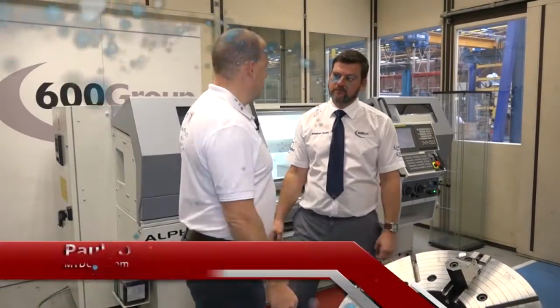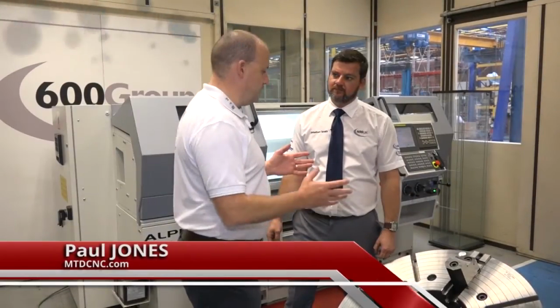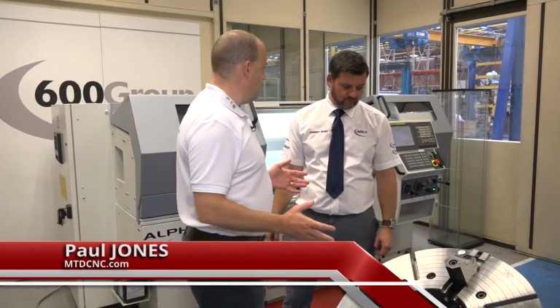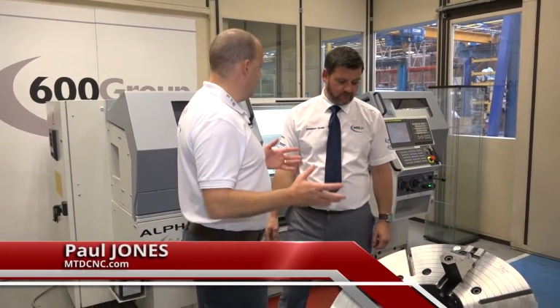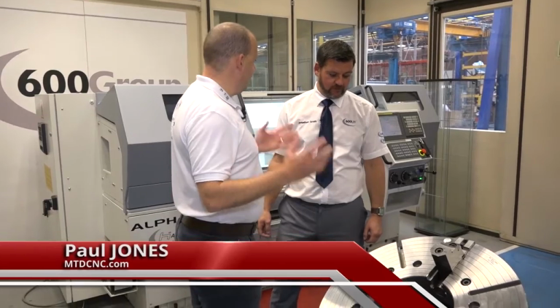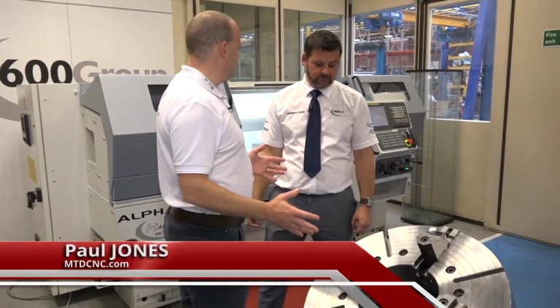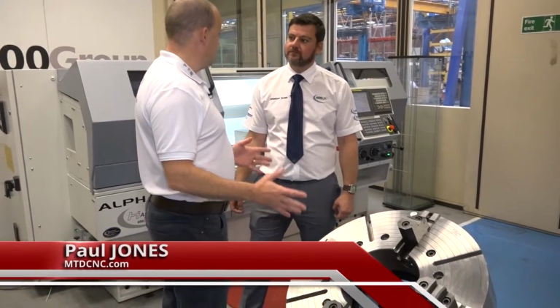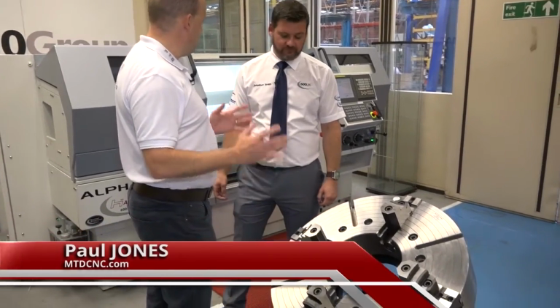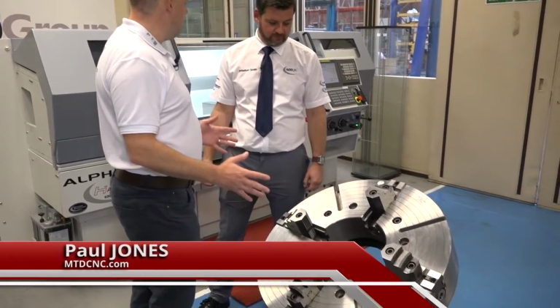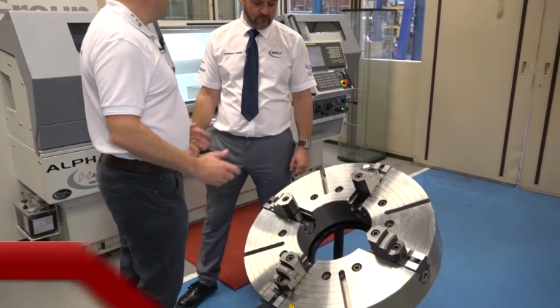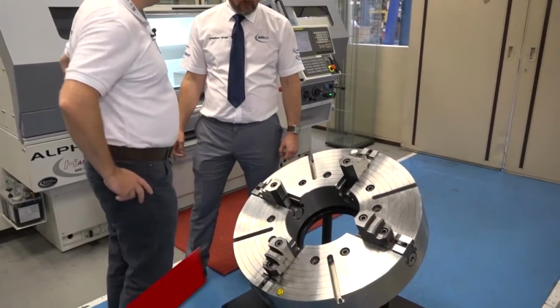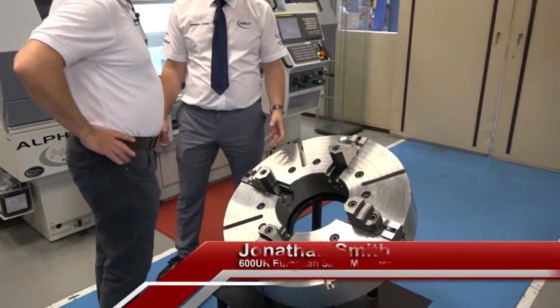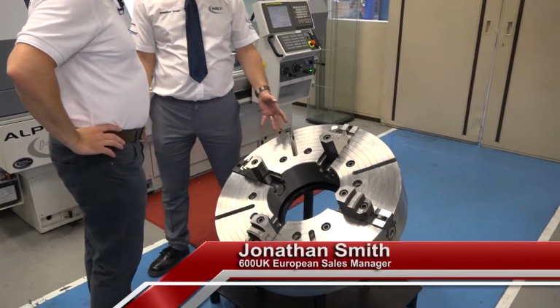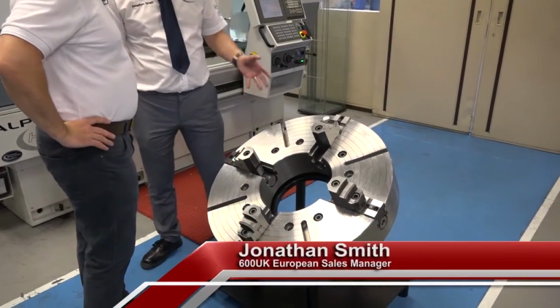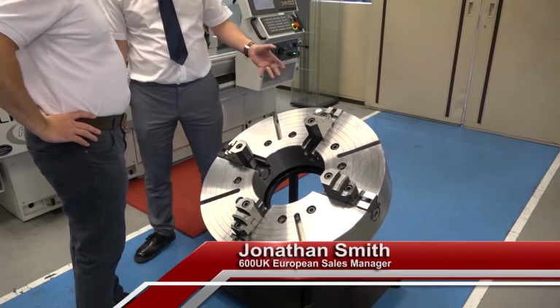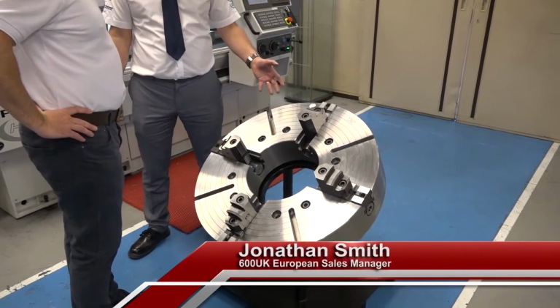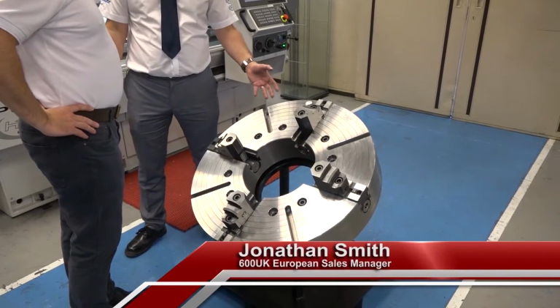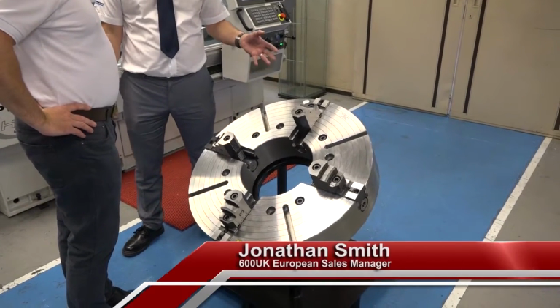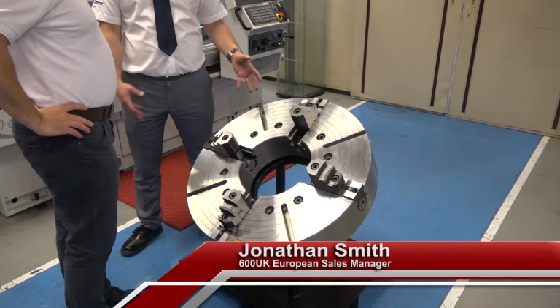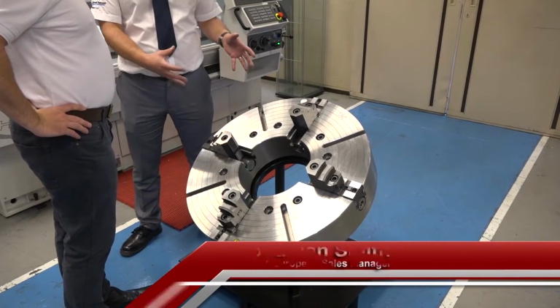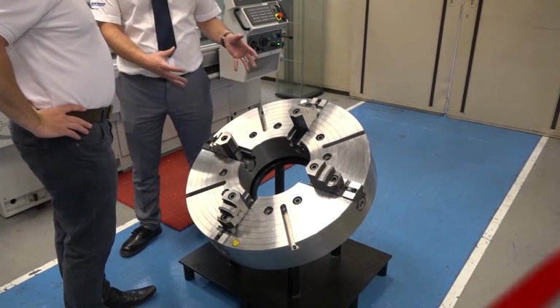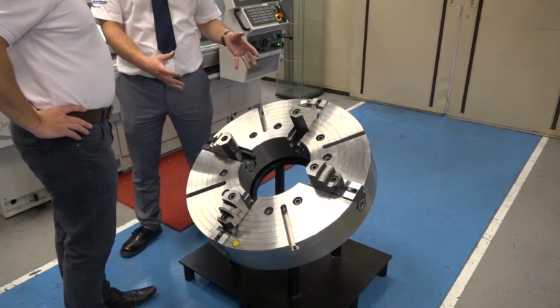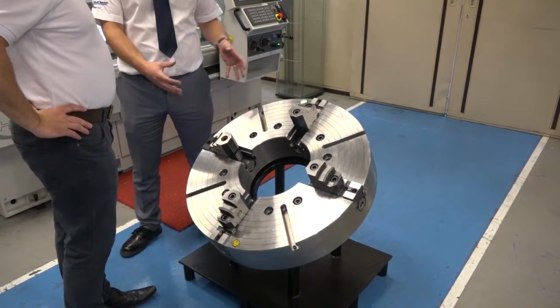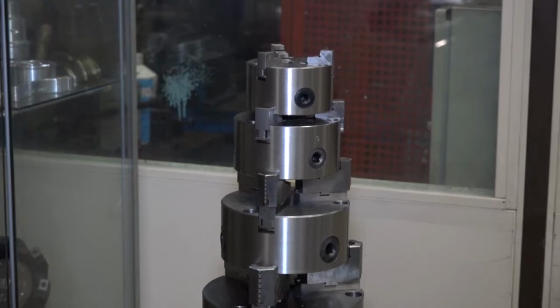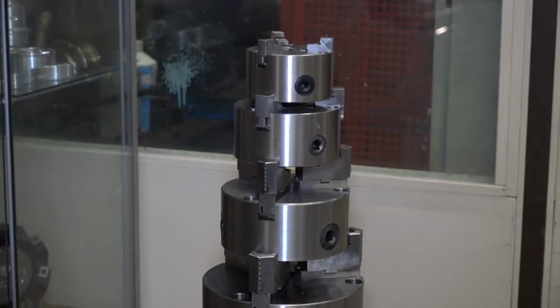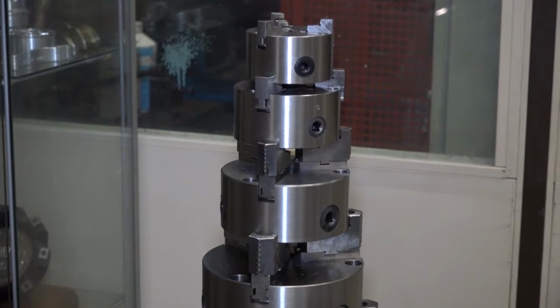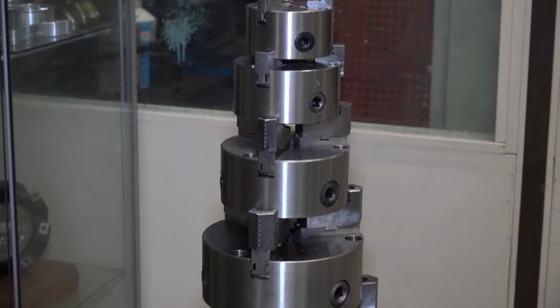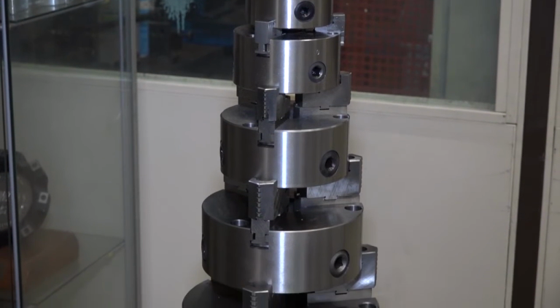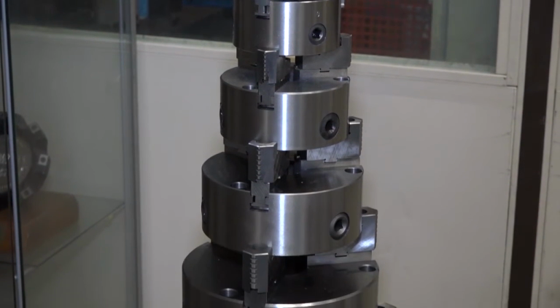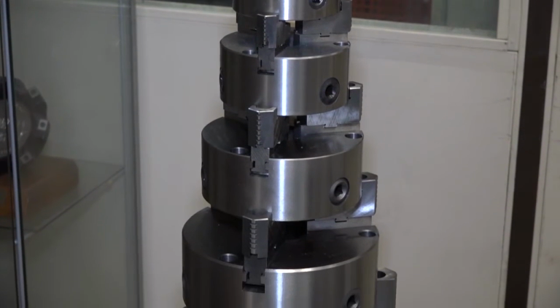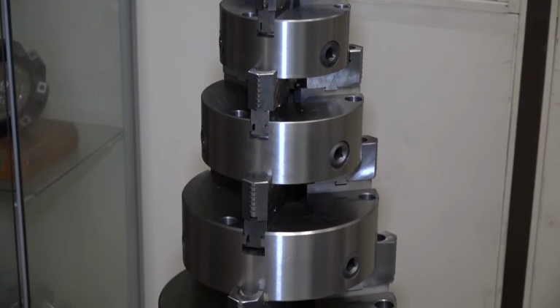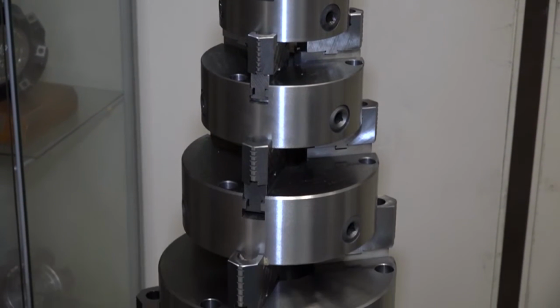Jonathan, this is a great example of a large chuck. Do you supply a lot of these? We do supply a lot of these. The four-jaw independent chucks range from around 270 millimetres up to, with the three-jaw, up to 1.2 metres.